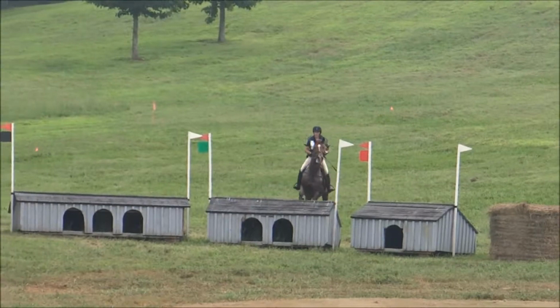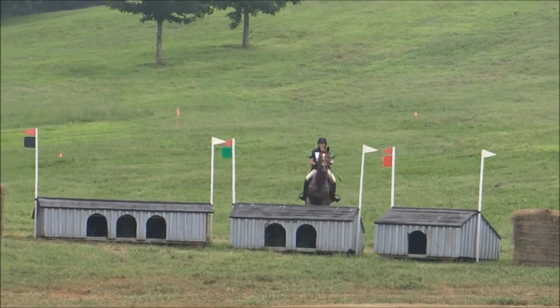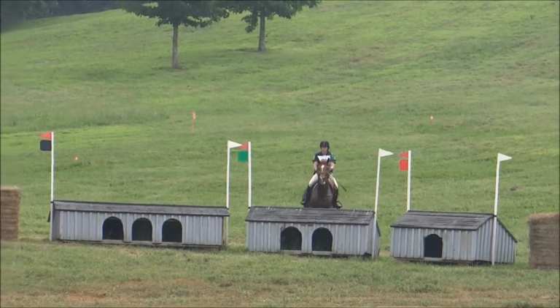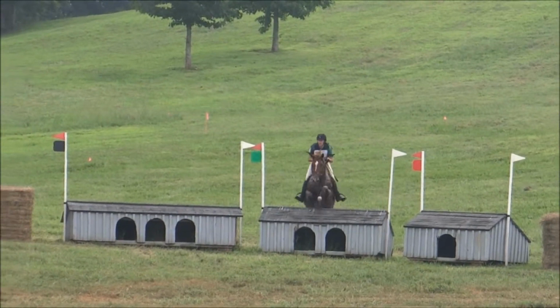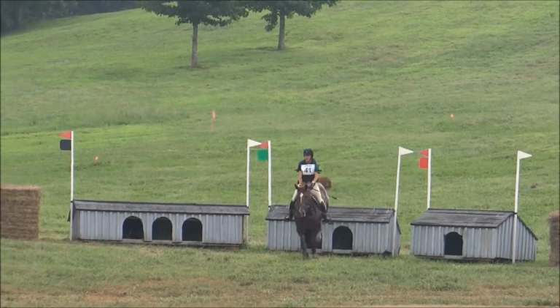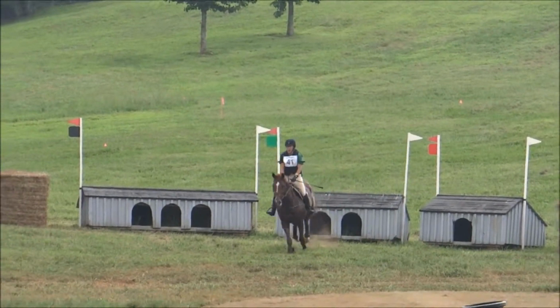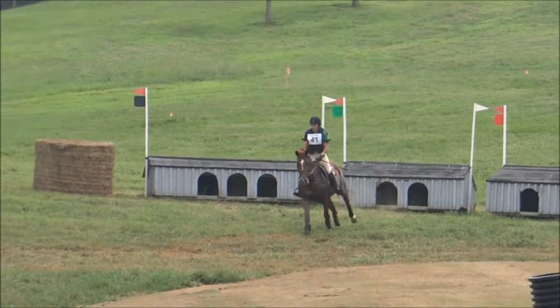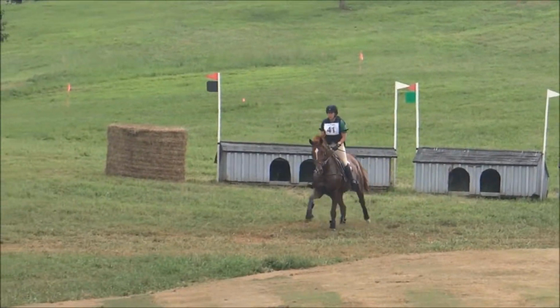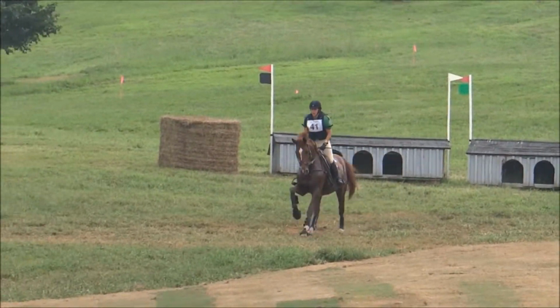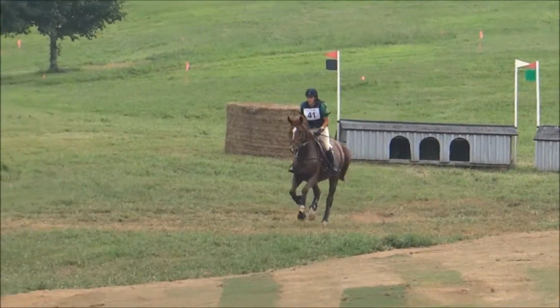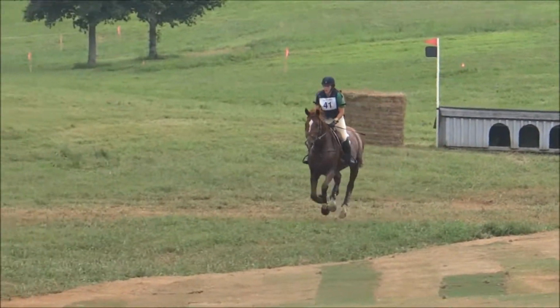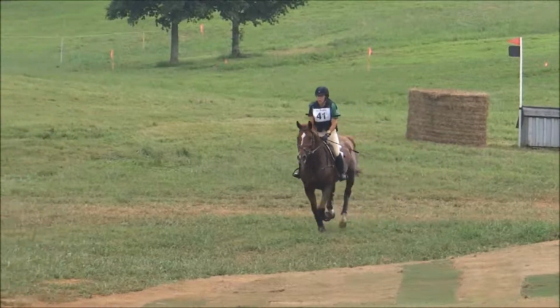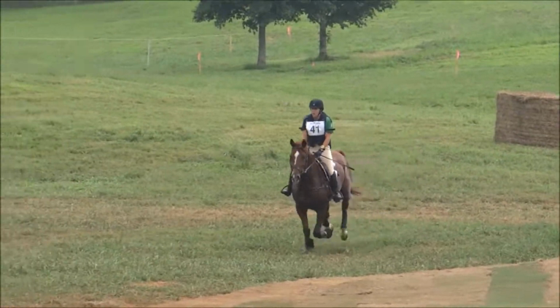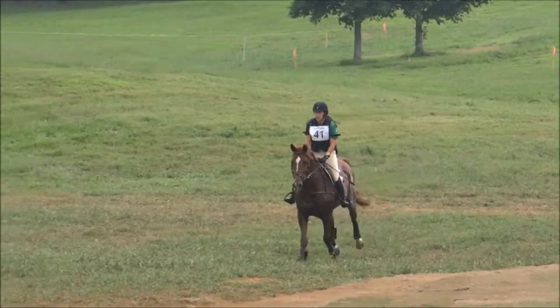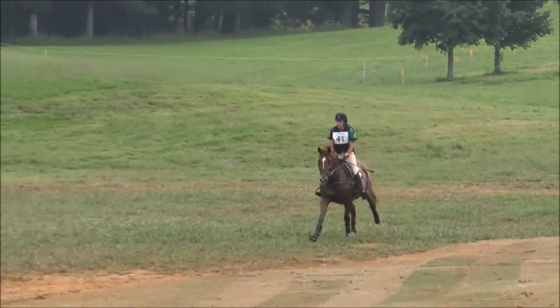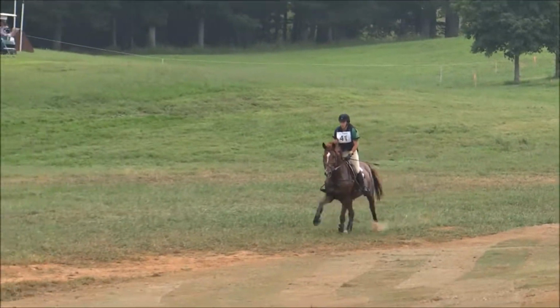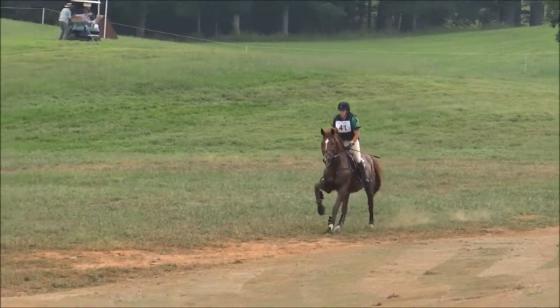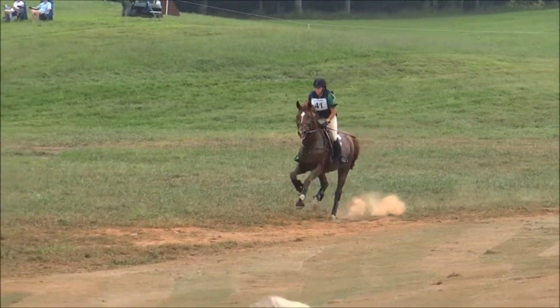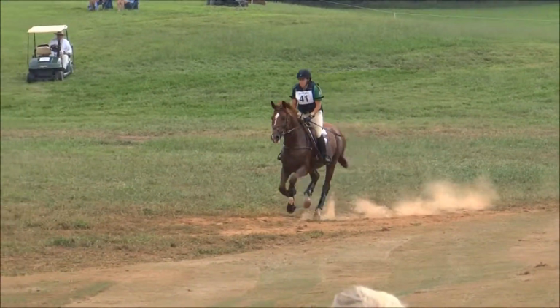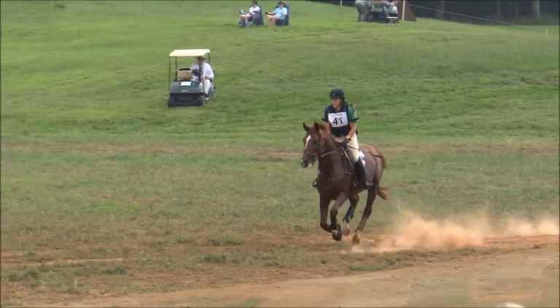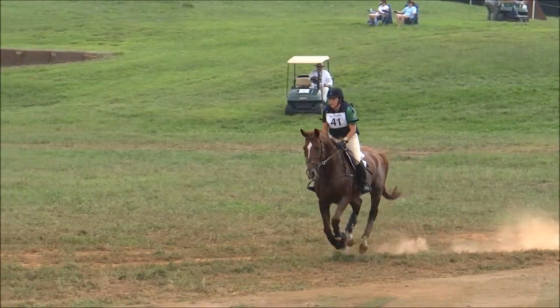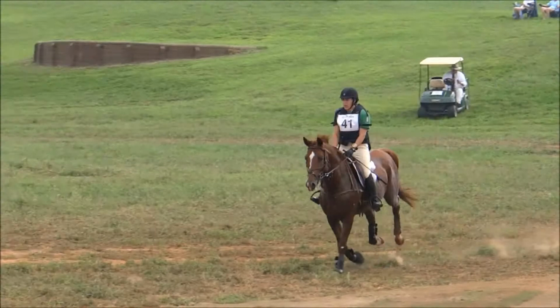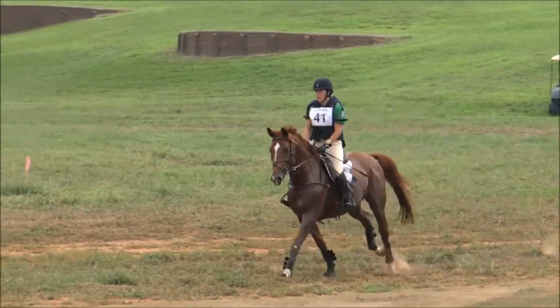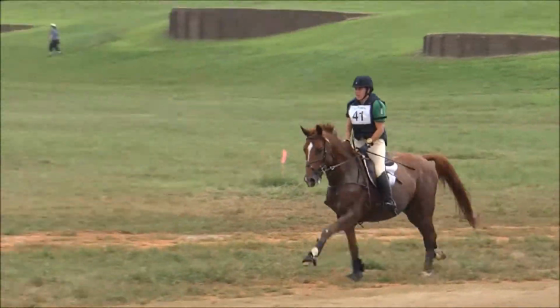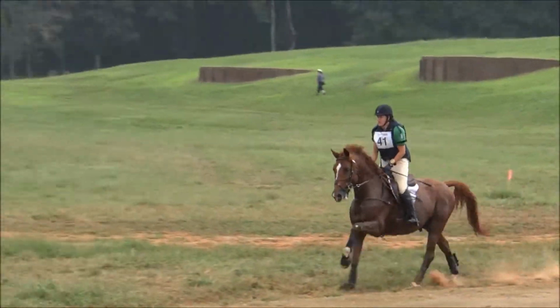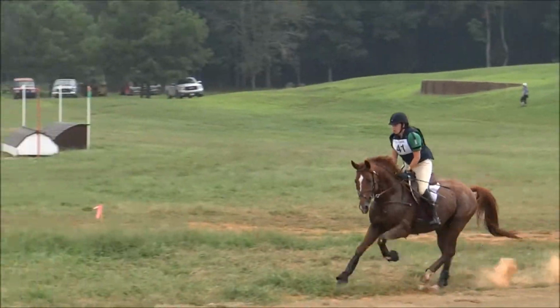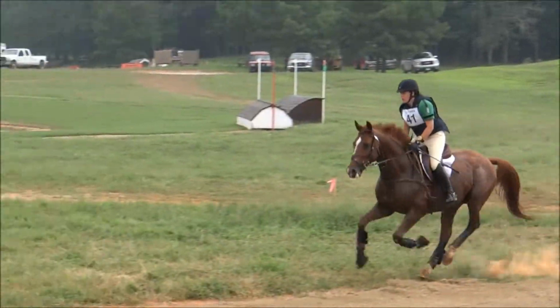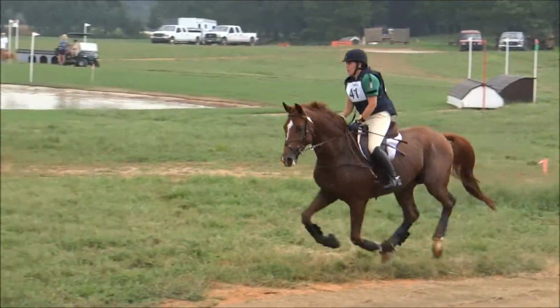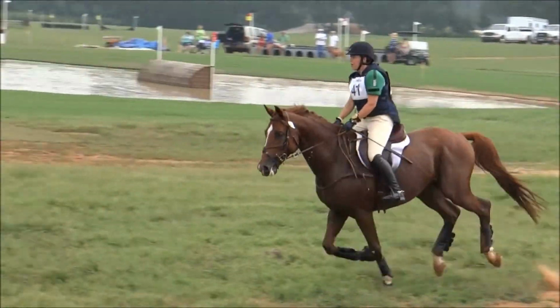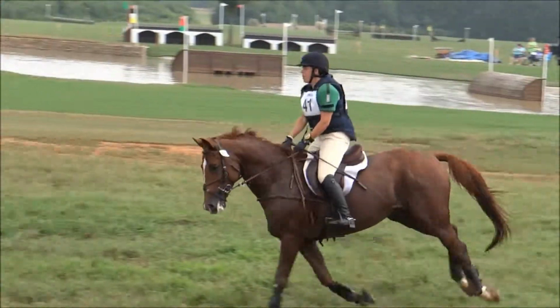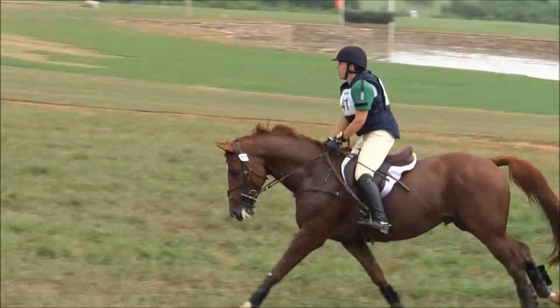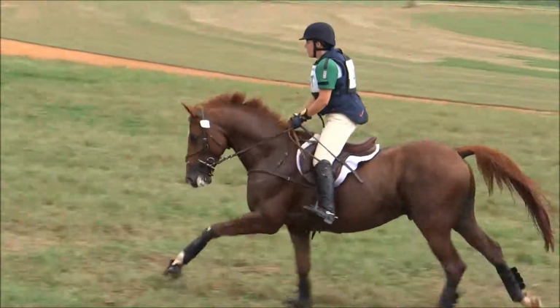Michael and Song Line at the shark's teeth at fence 10, and they're clear. According to their record, this is their first competition together — Michael Pollard and Song Line. They don't have anything on their record at this time. This is a nine-year-old retainer stallion.